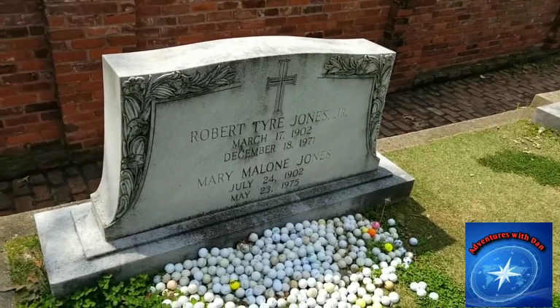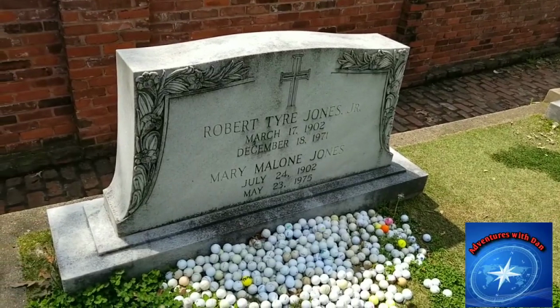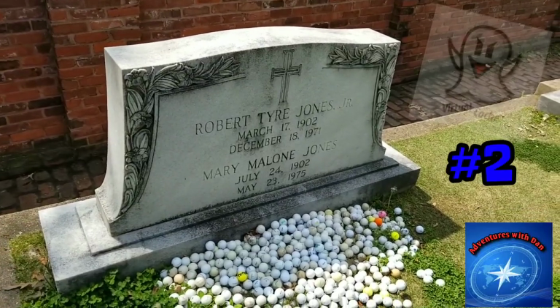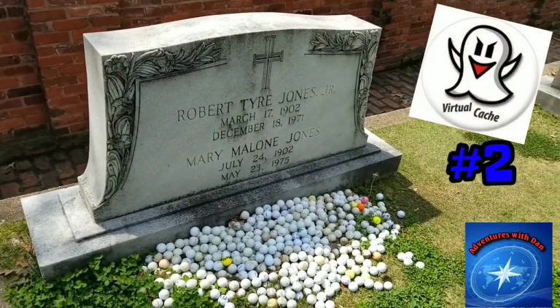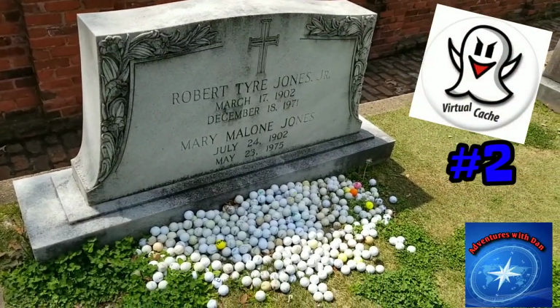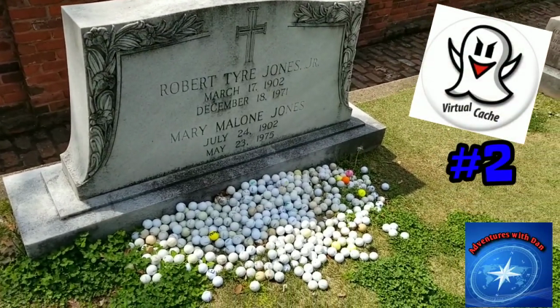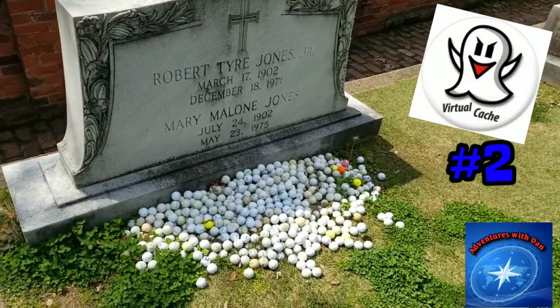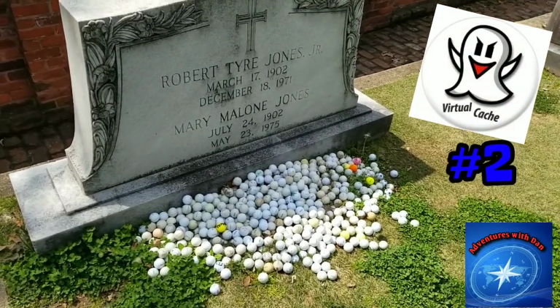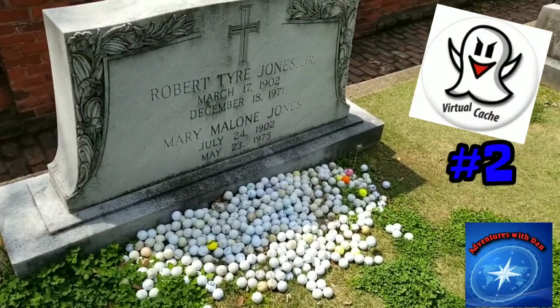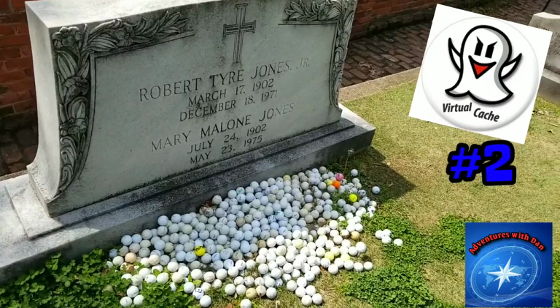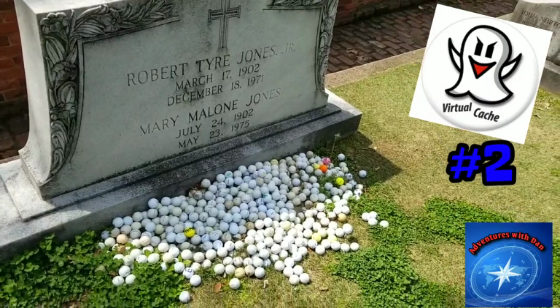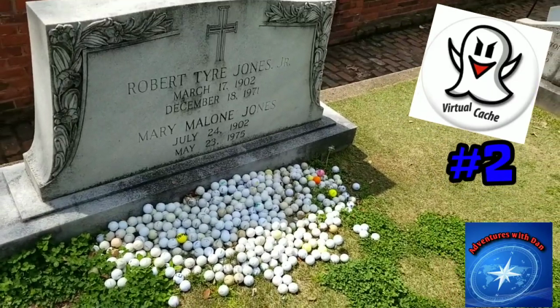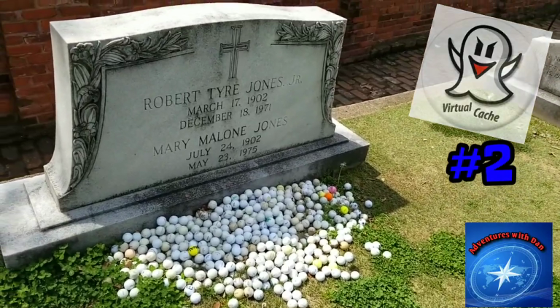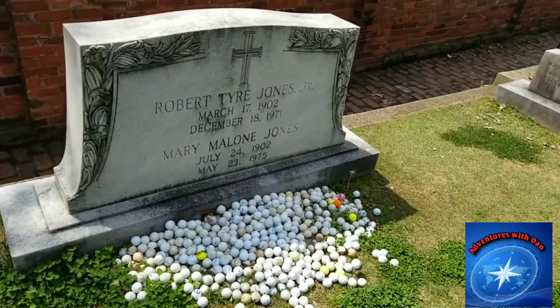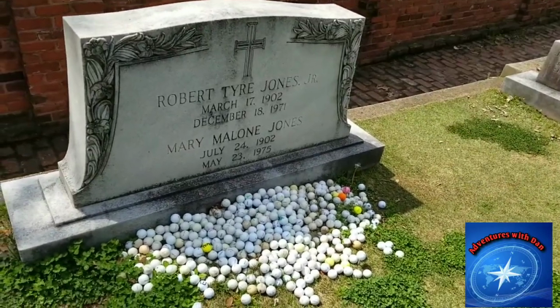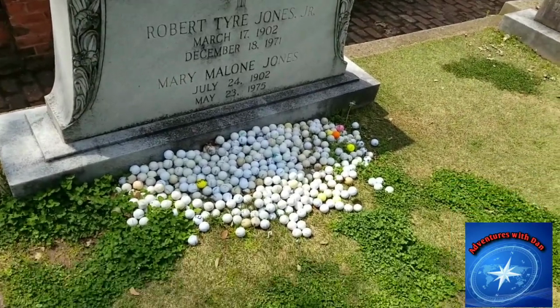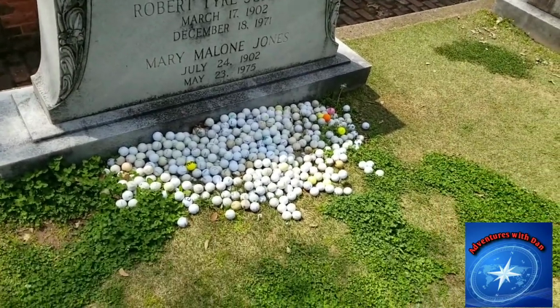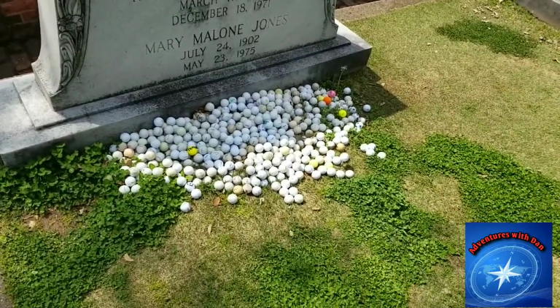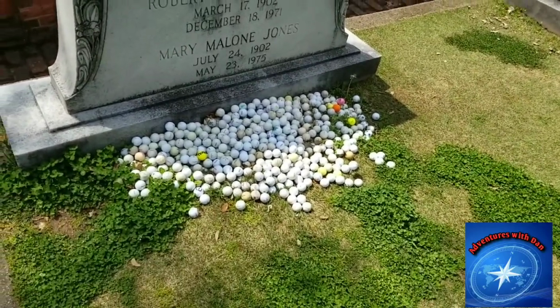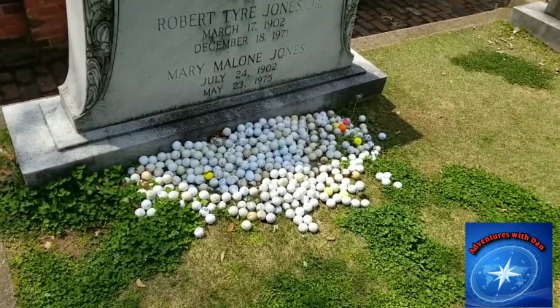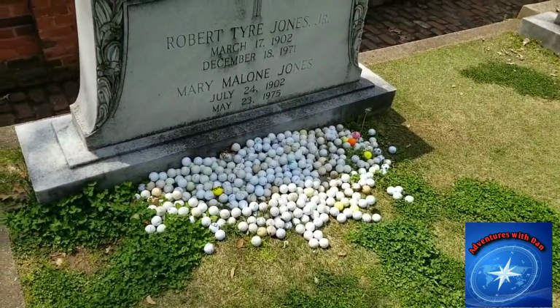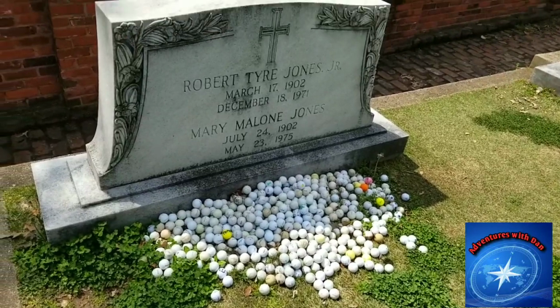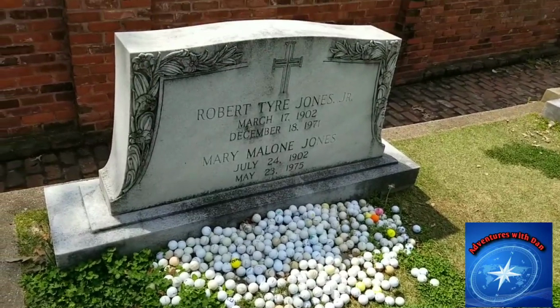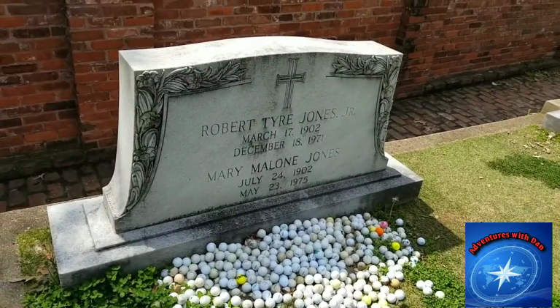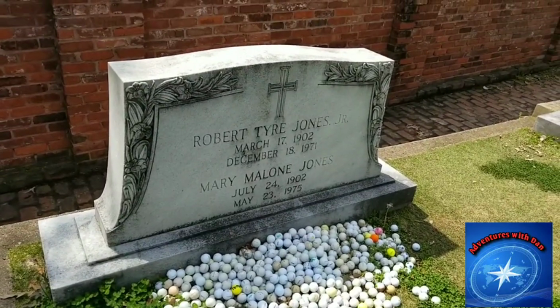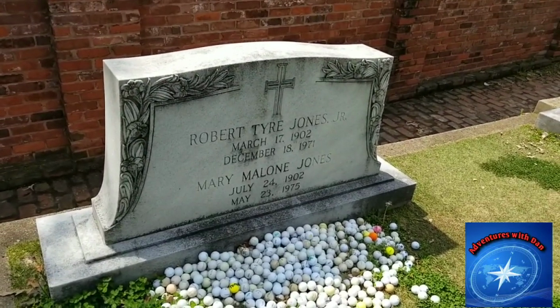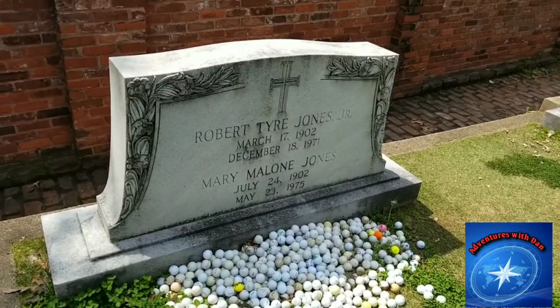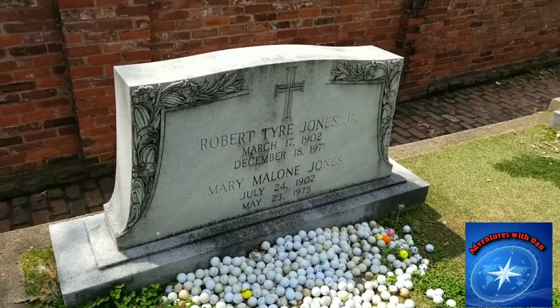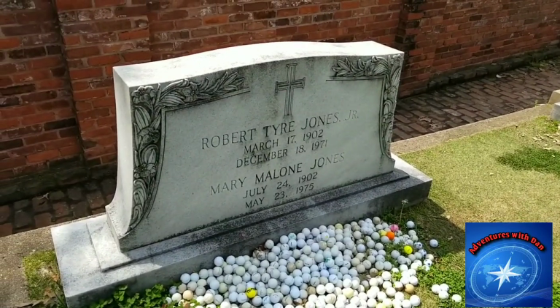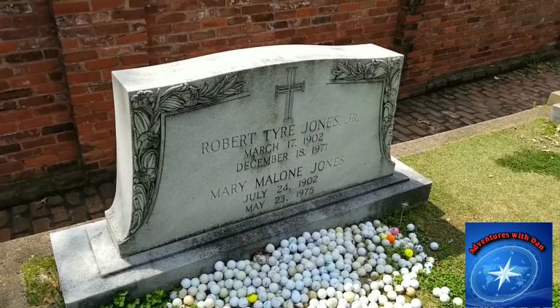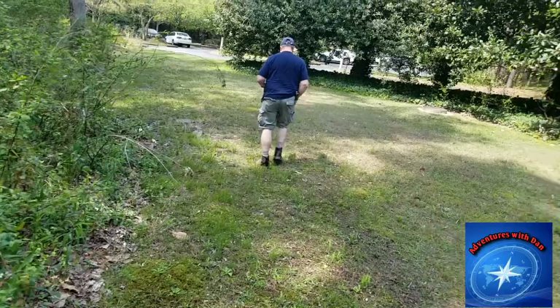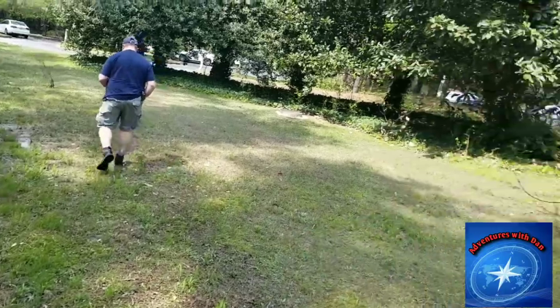We have made it to our second virtual location here. This is the gravesite of the legendary Bobby Jones. Notice all the golf balls that have been placed at his gravesite. Bobby Jones.